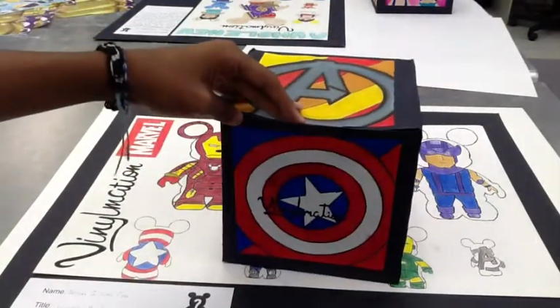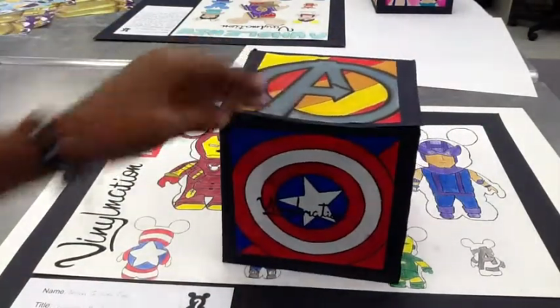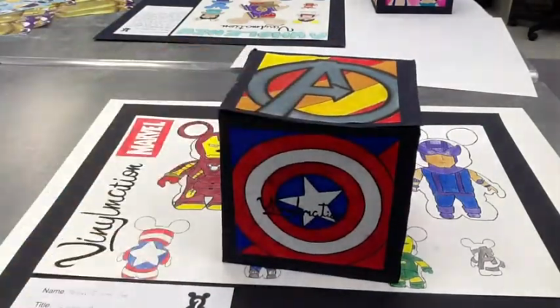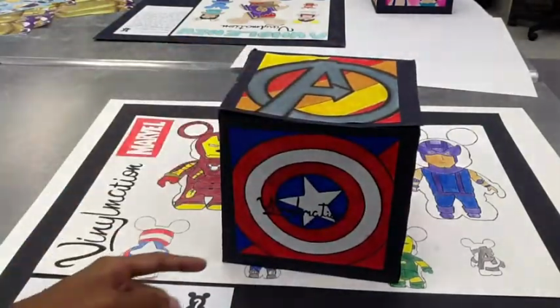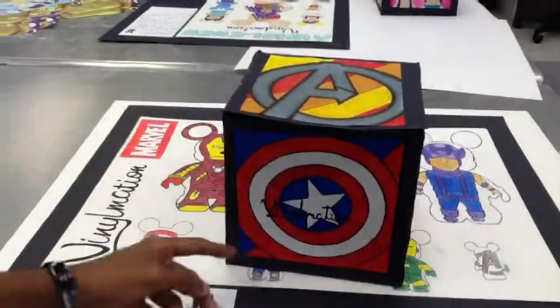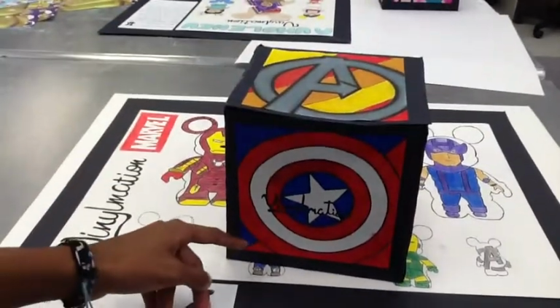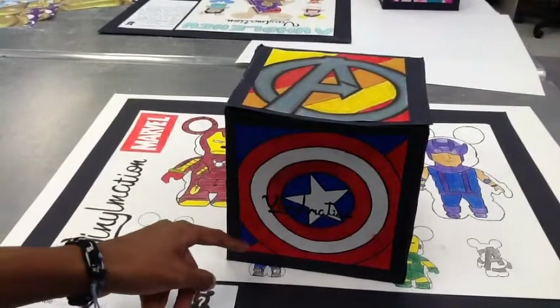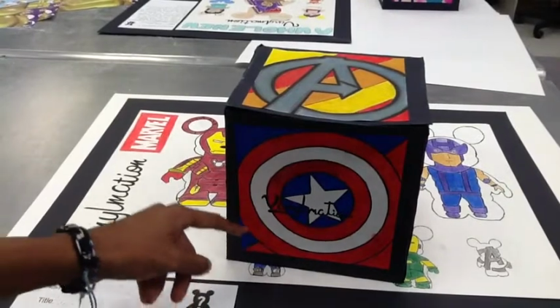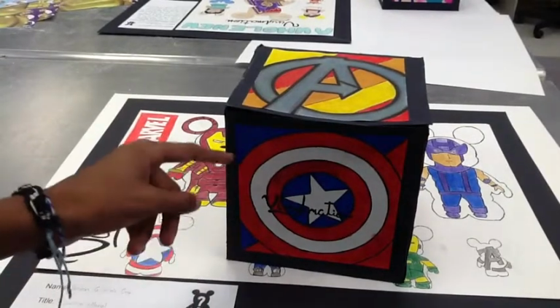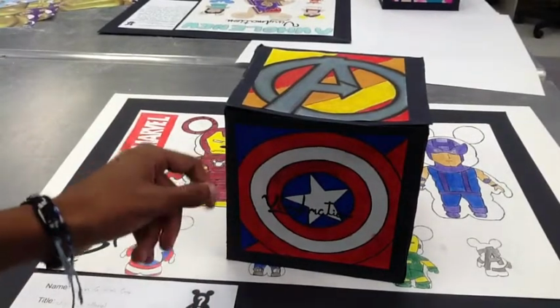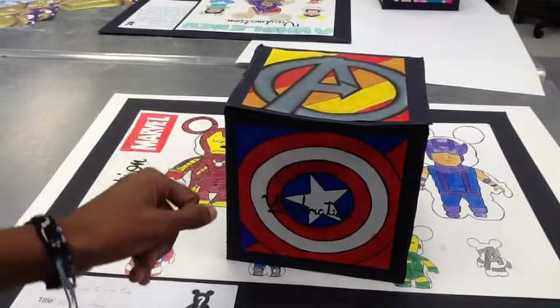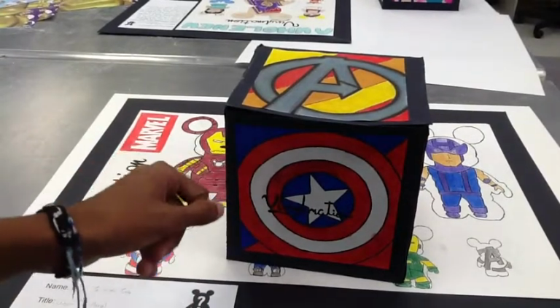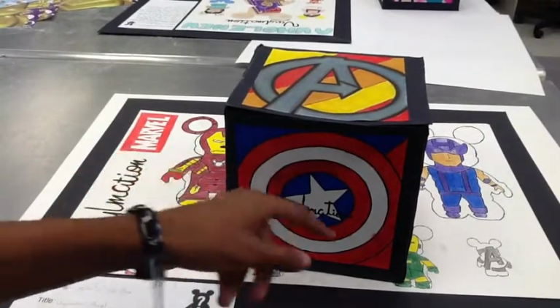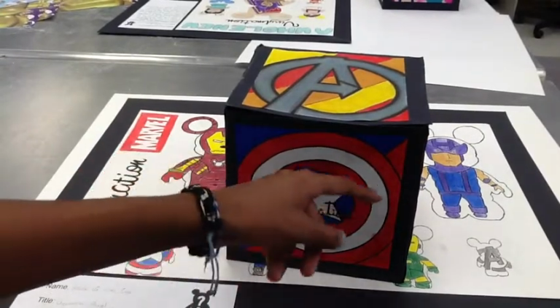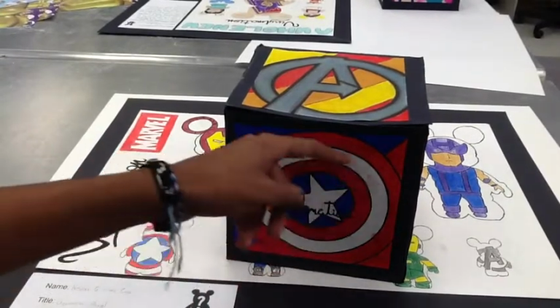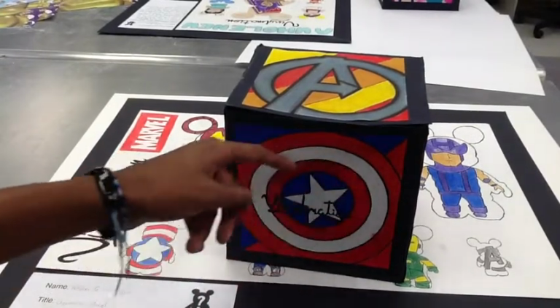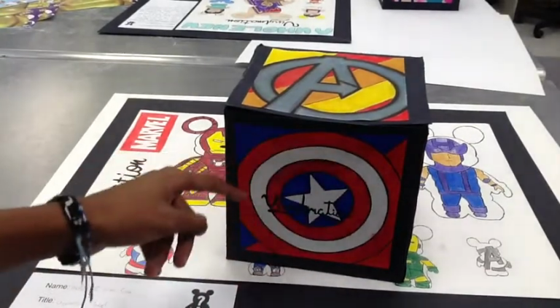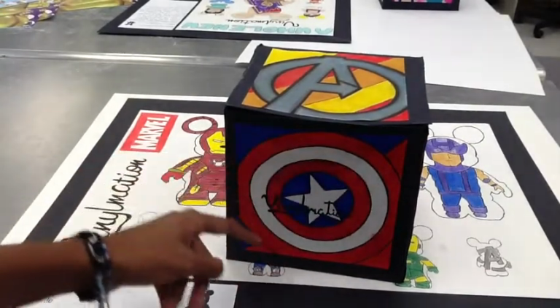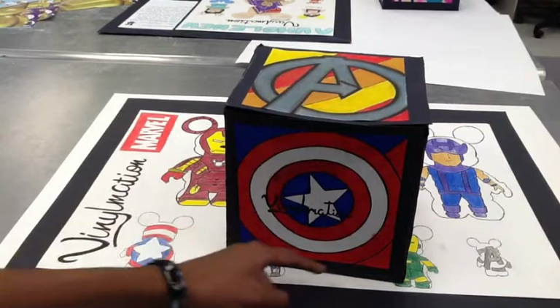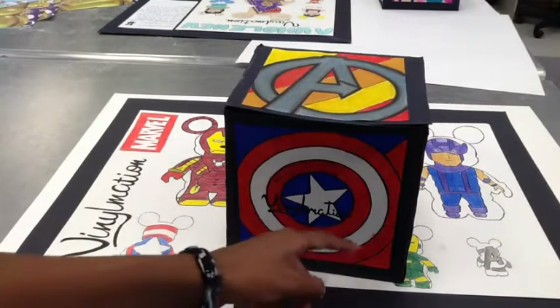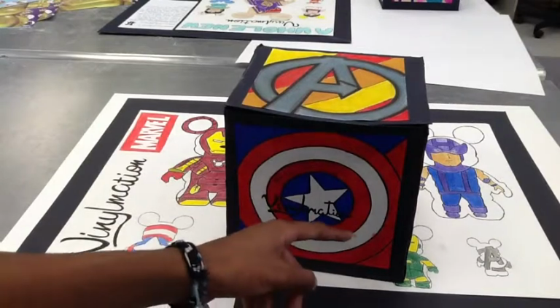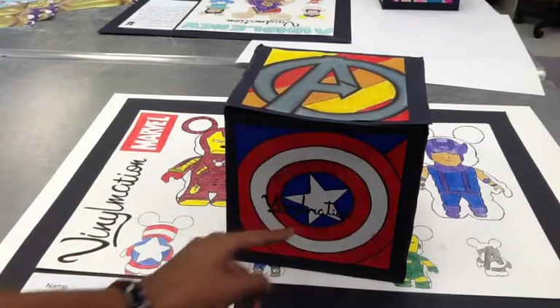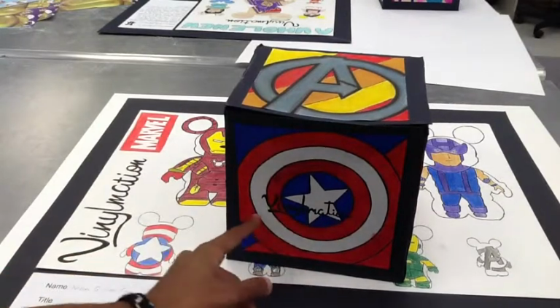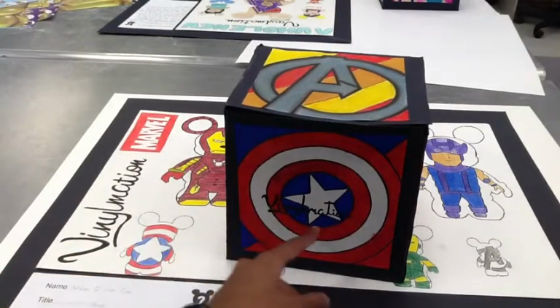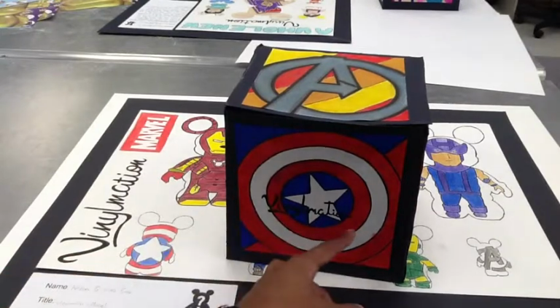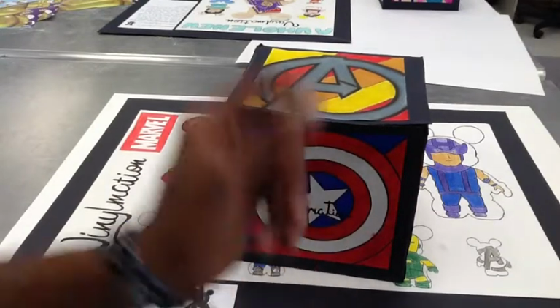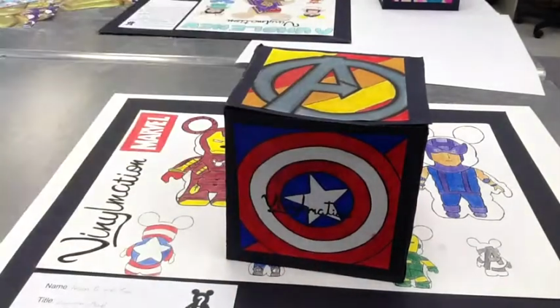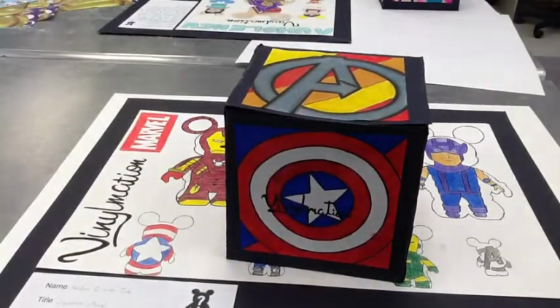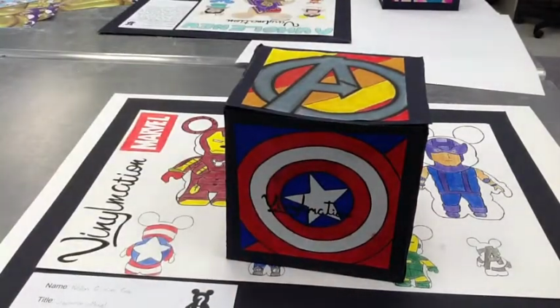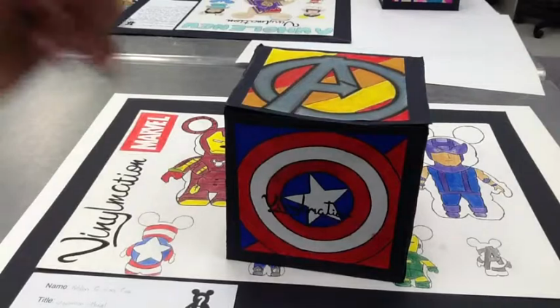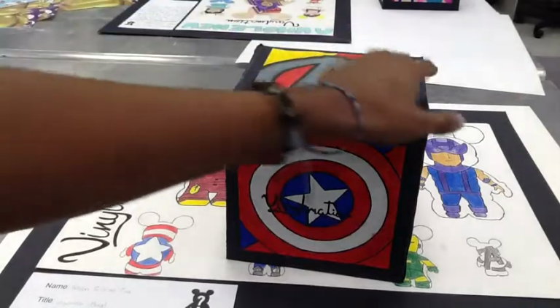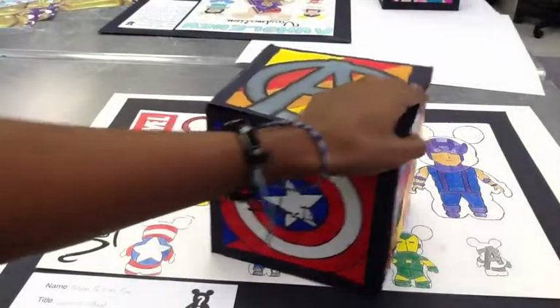For this section, I did Captain America's shield using red, white, and blue, and I also put the Vinylmation logo in the center. I also followed through with the stripe pattern I had before.